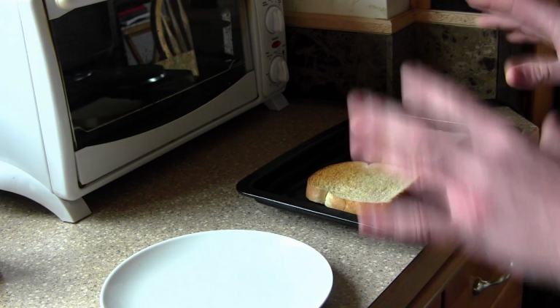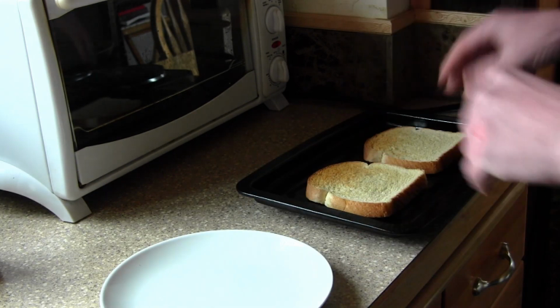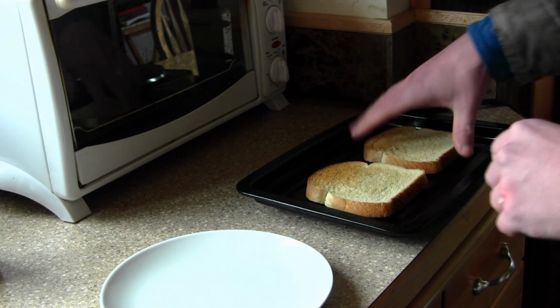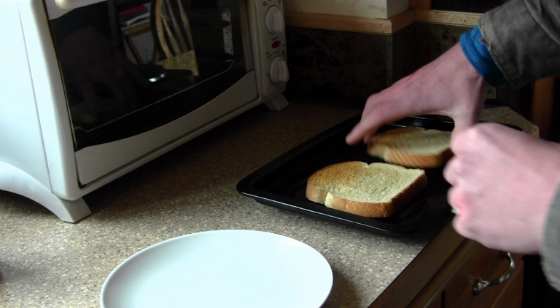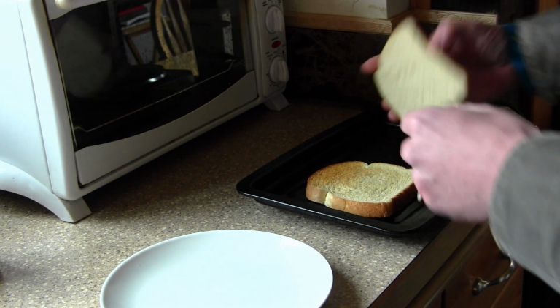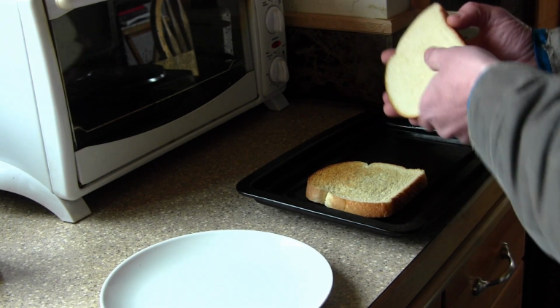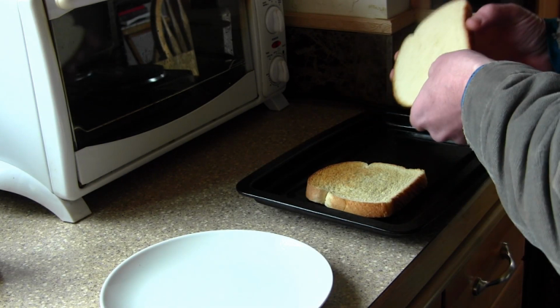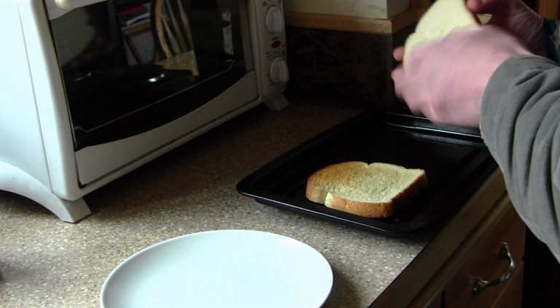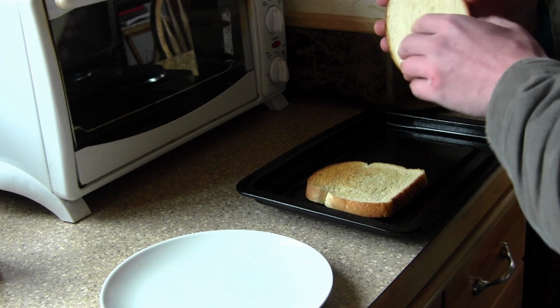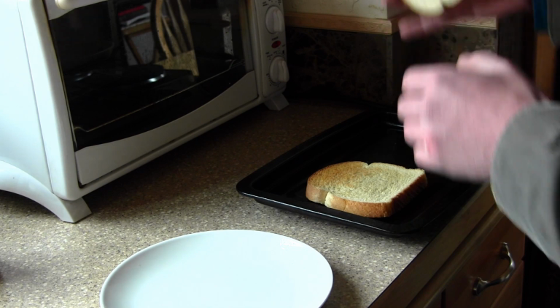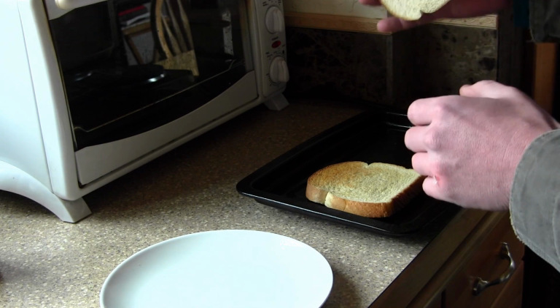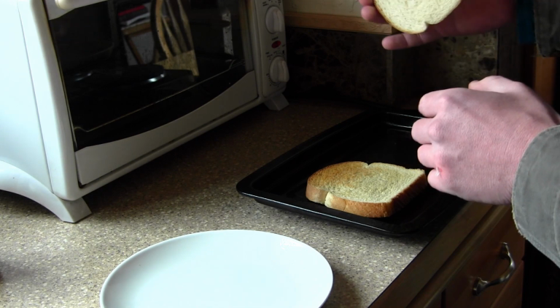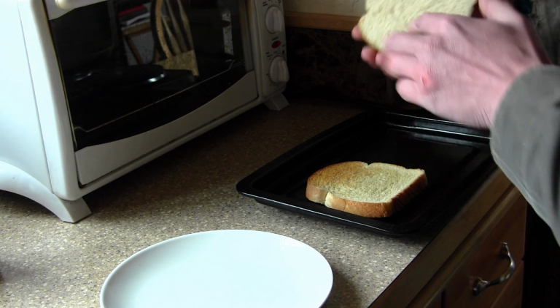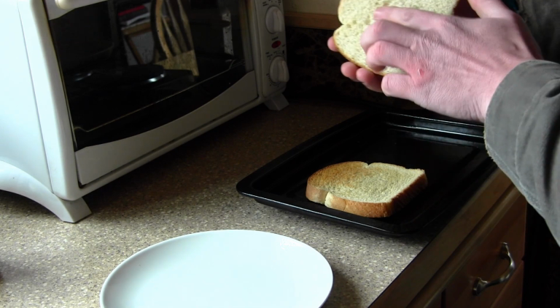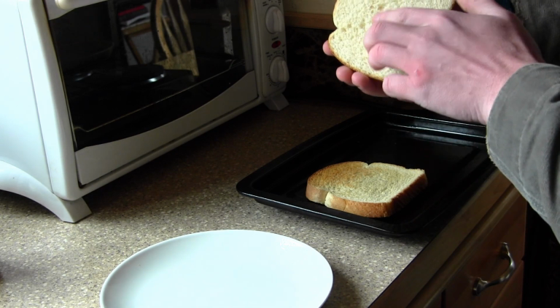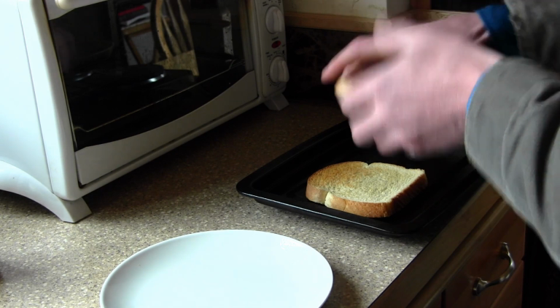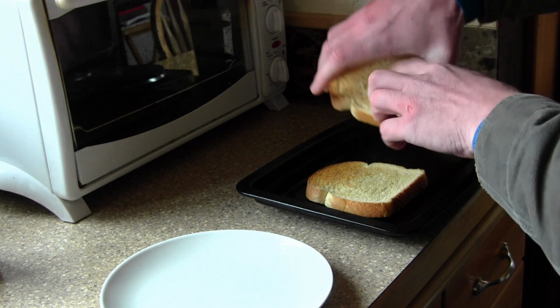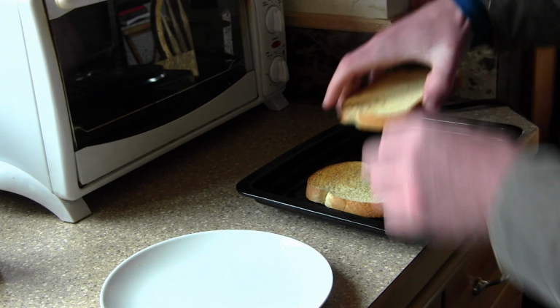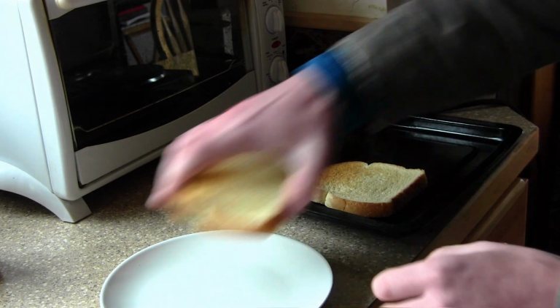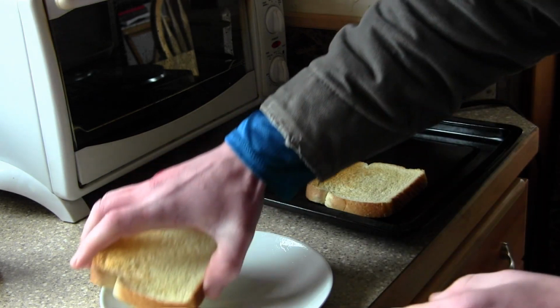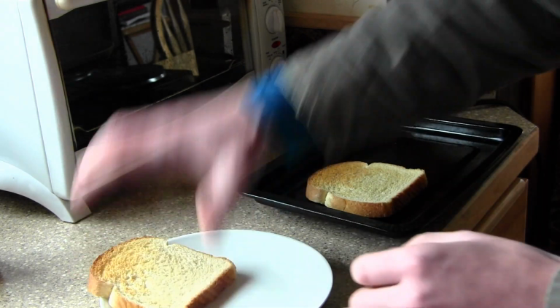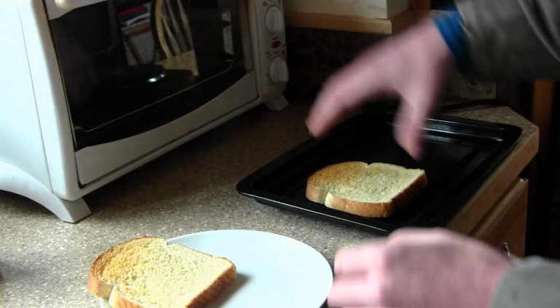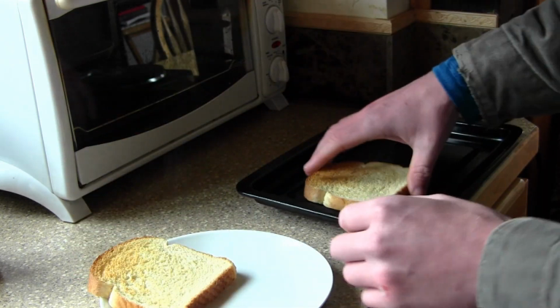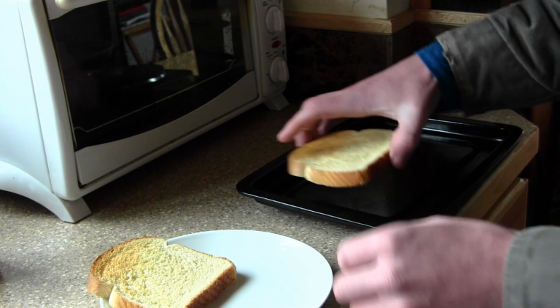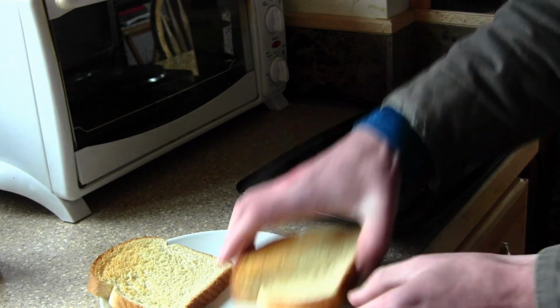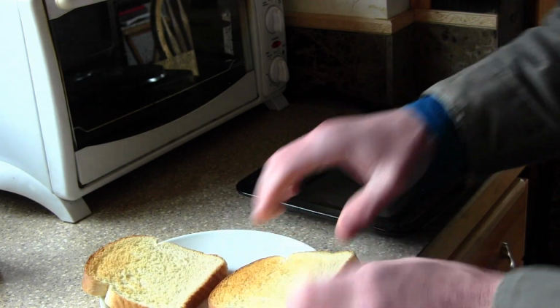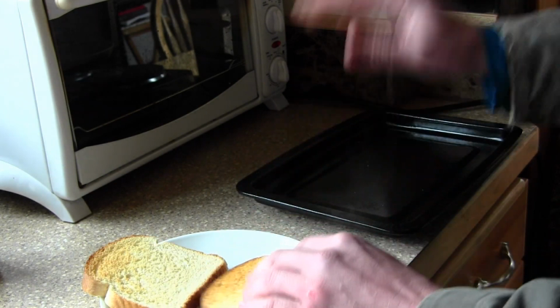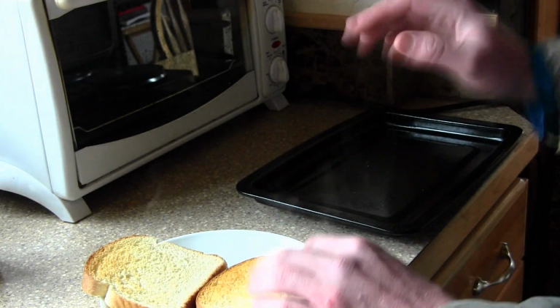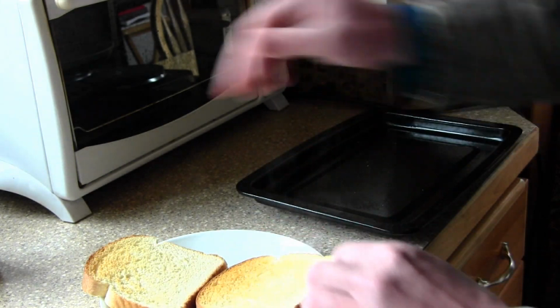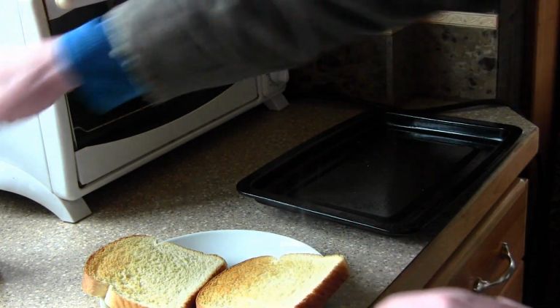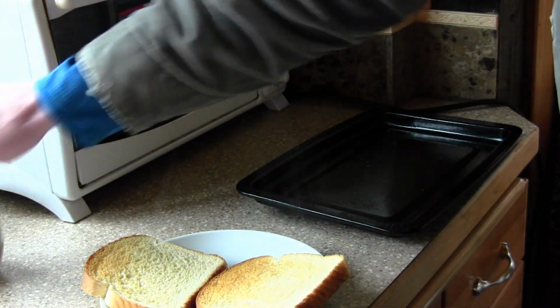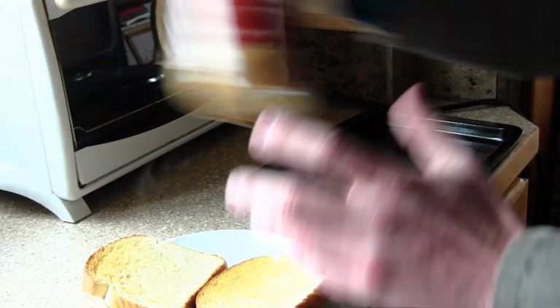All right, so now the toast is done. The important part about this, like I said, is you don't want to toast both sides. You want this to be your outside and this to be your inside, so only toast the inside of the bread. That's what makes this sandwich better.